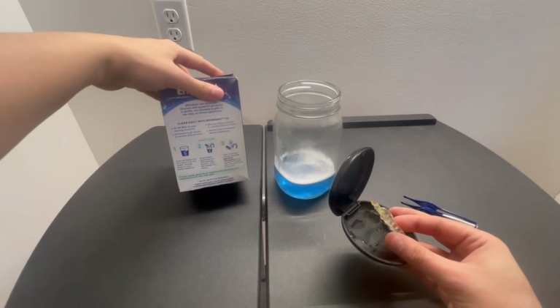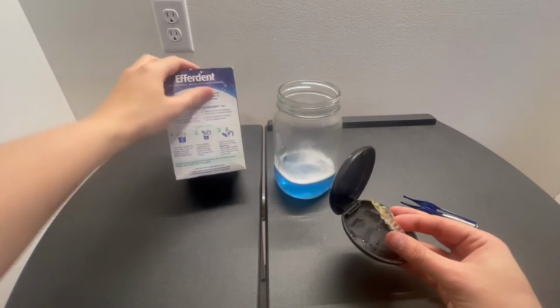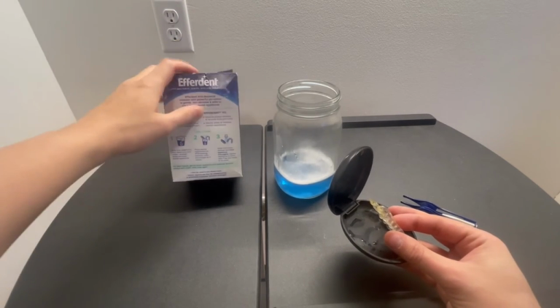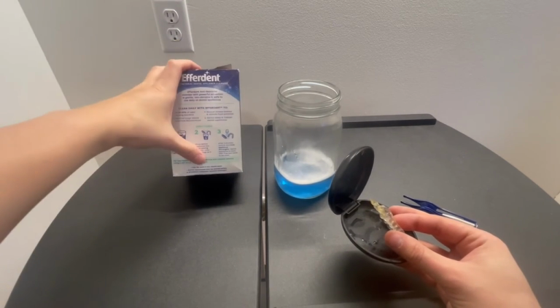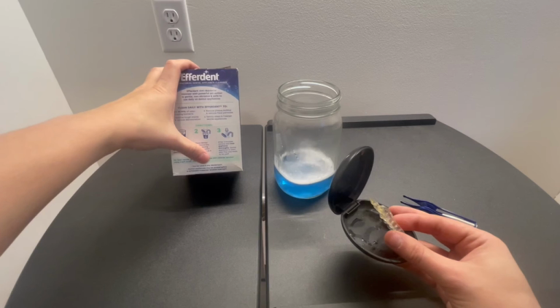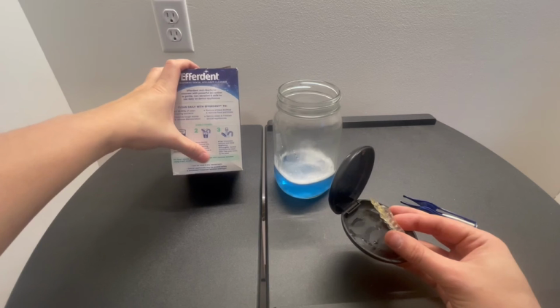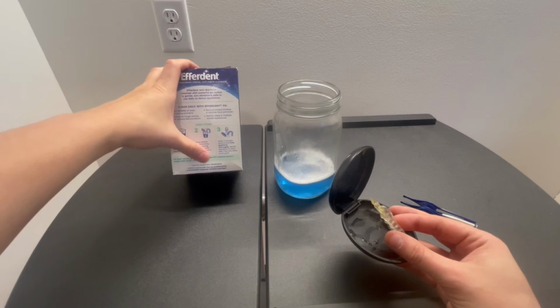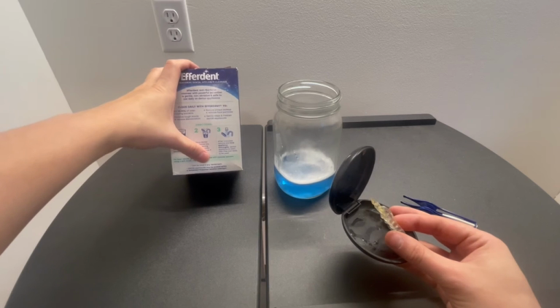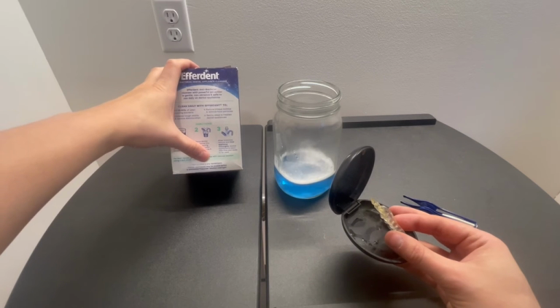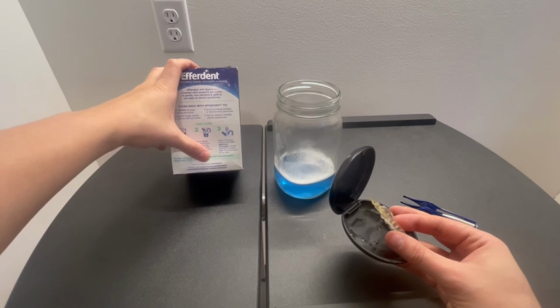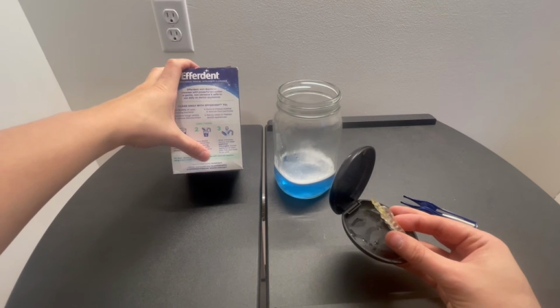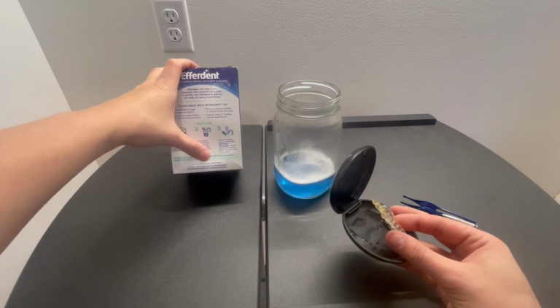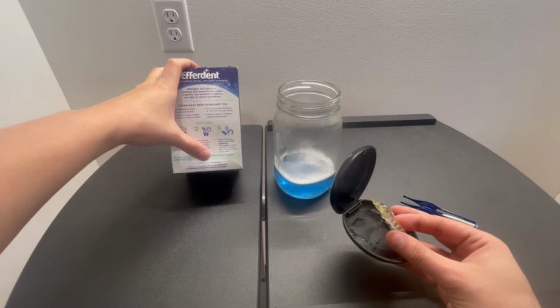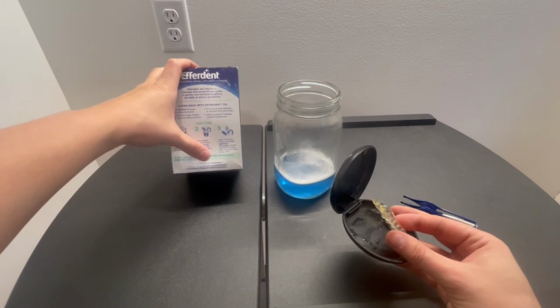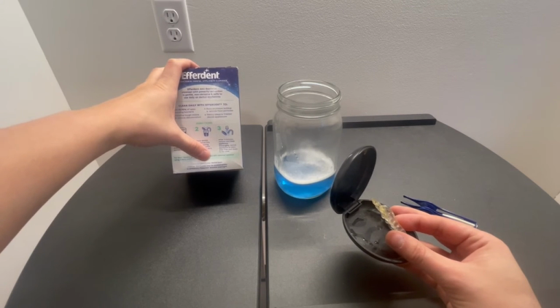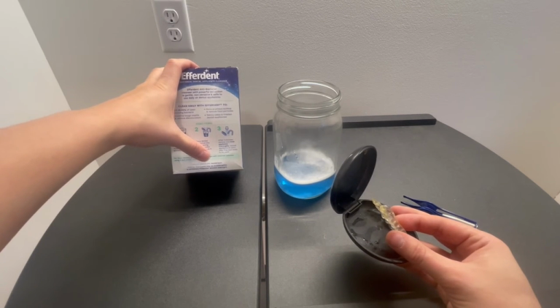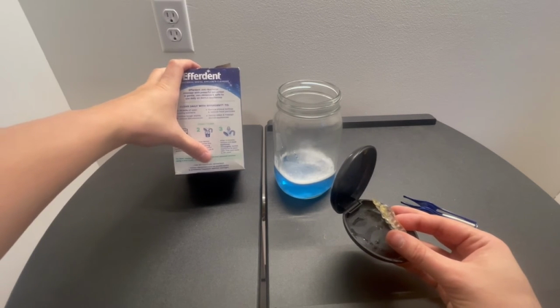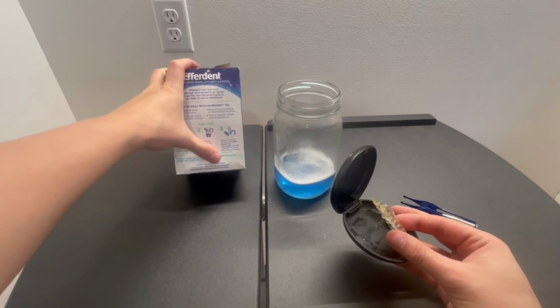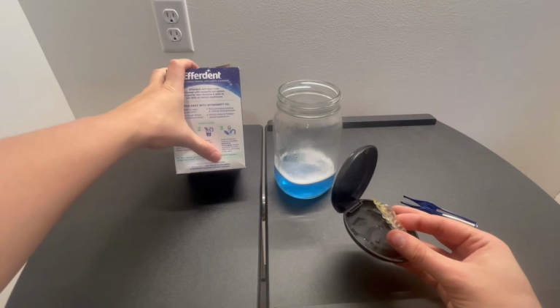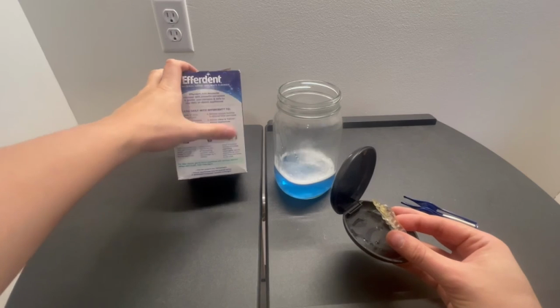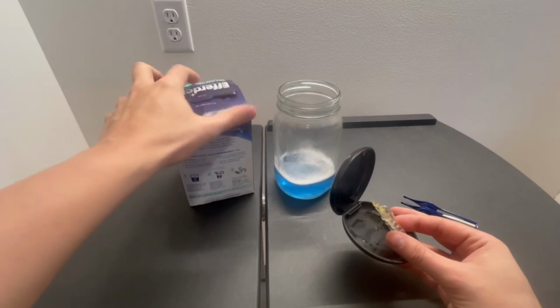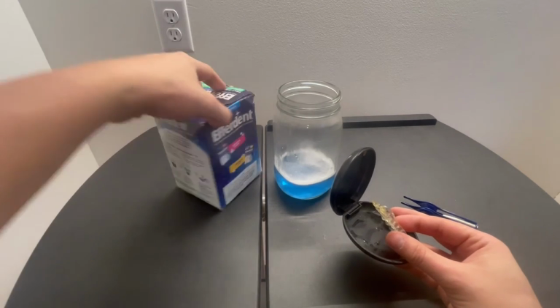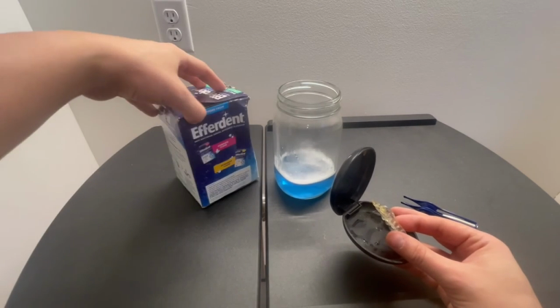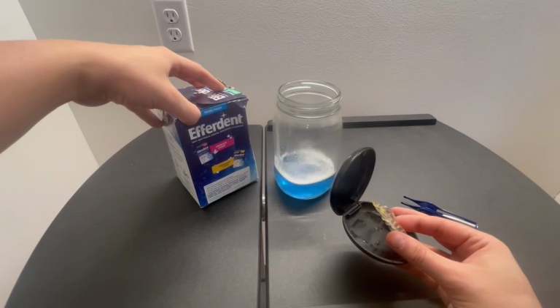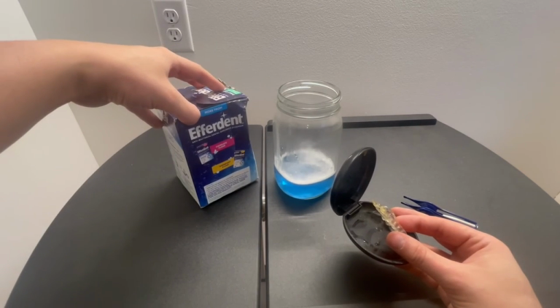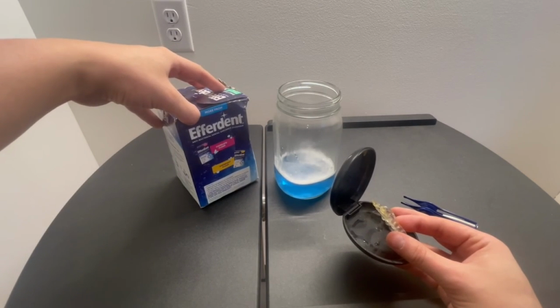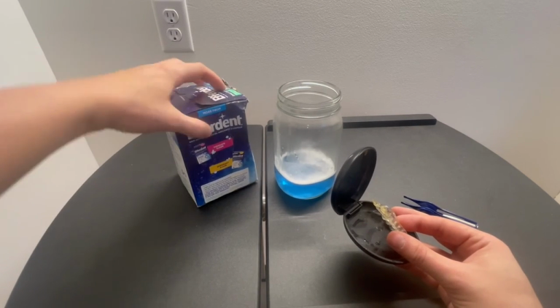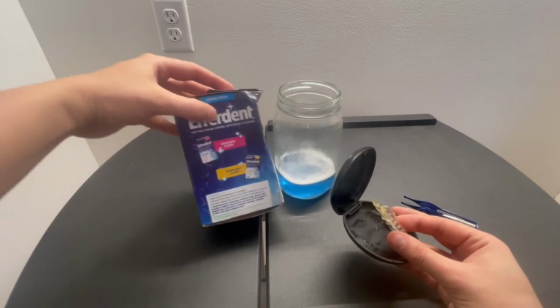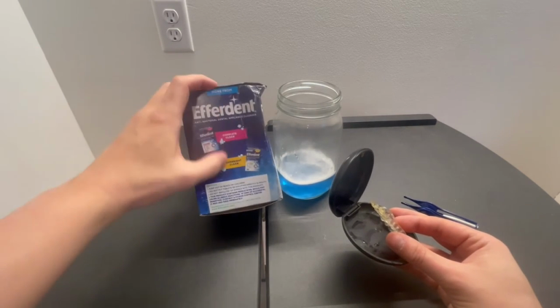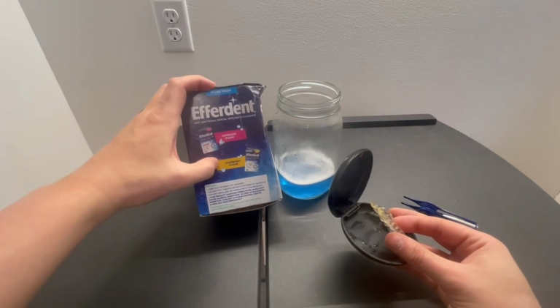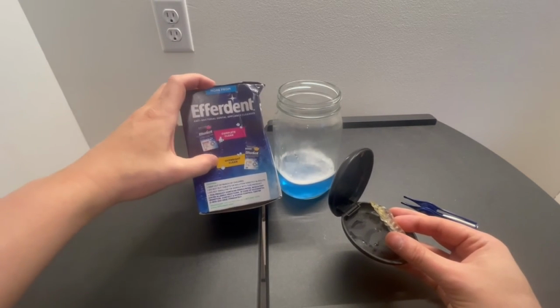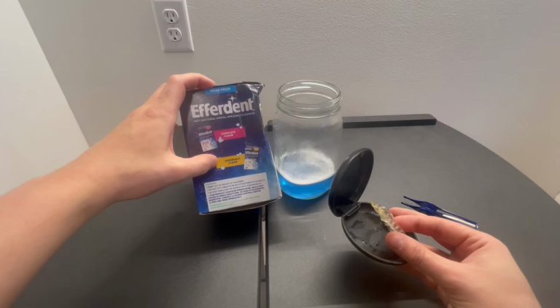This can be used in any dental bath. Dental appliances may be soaked safely in solution overnight as well. So if you really want a deep clean, you could totally do an overnight soak.